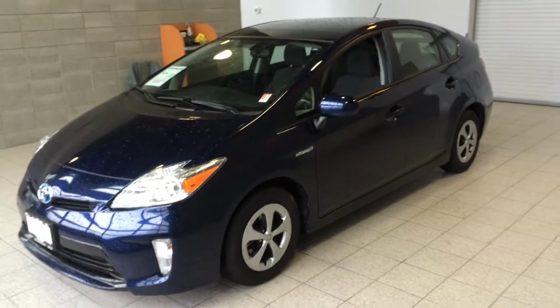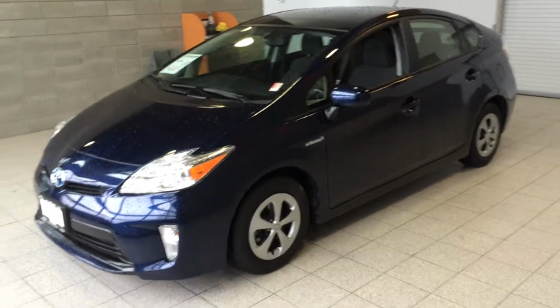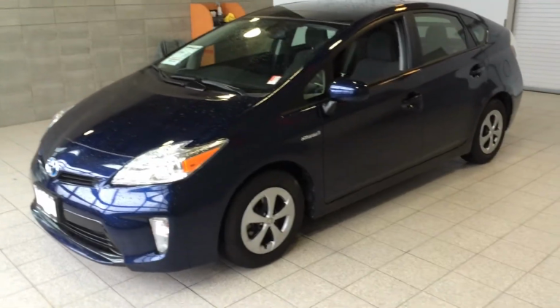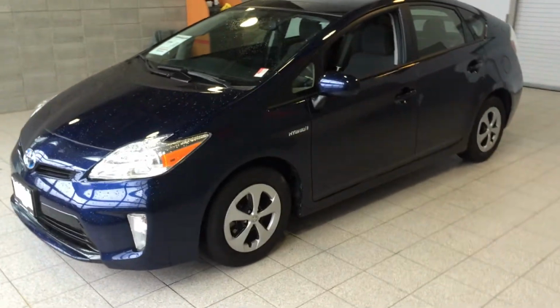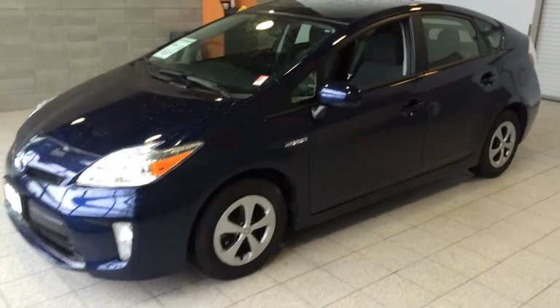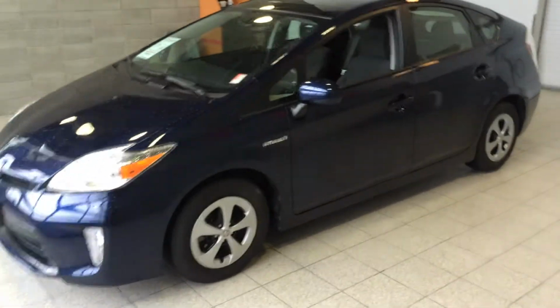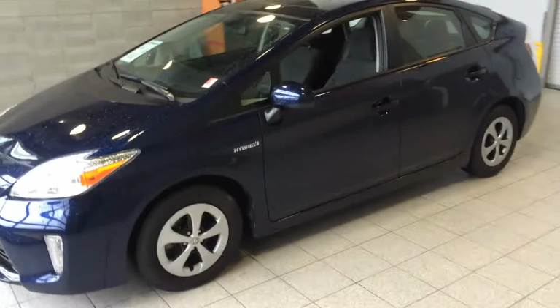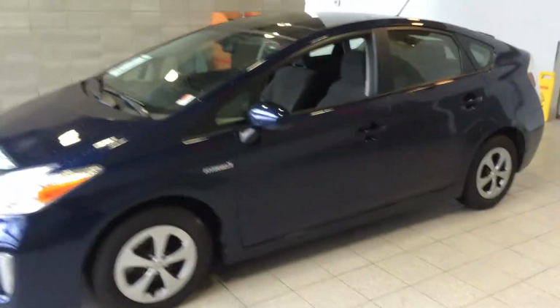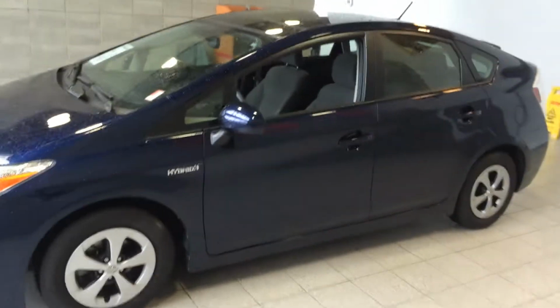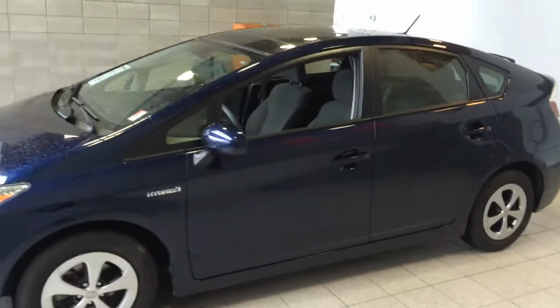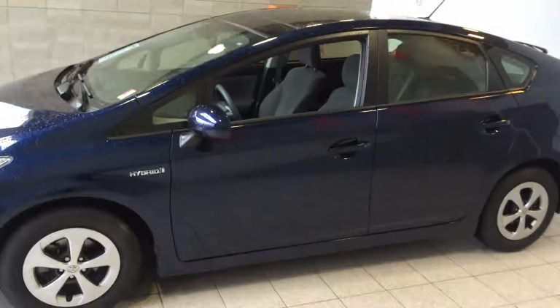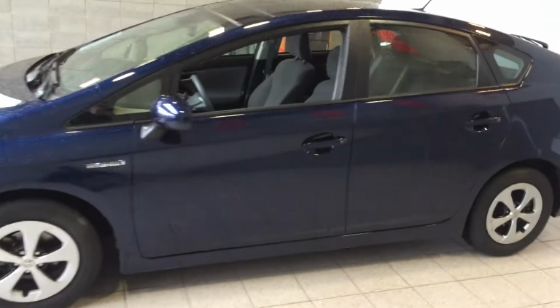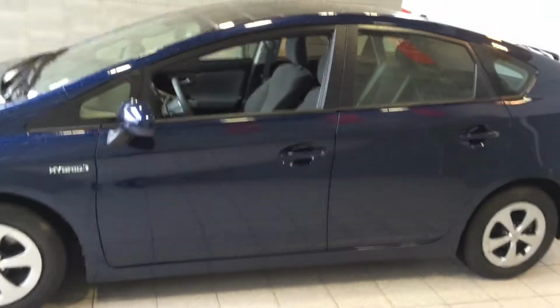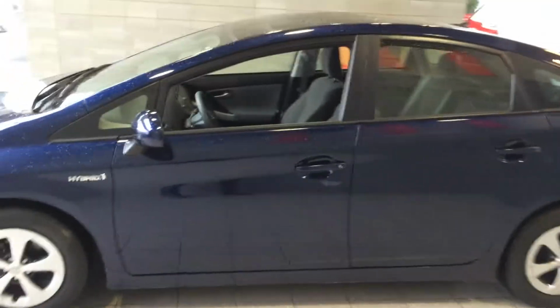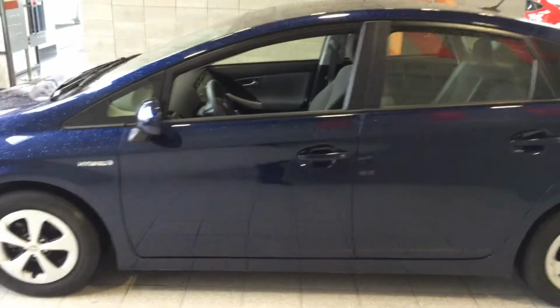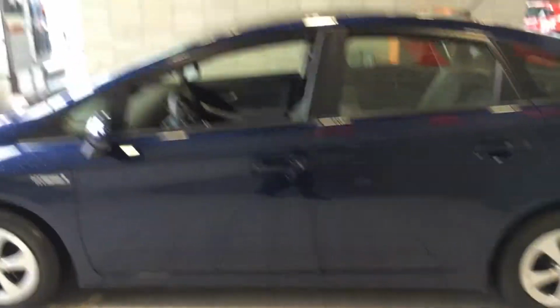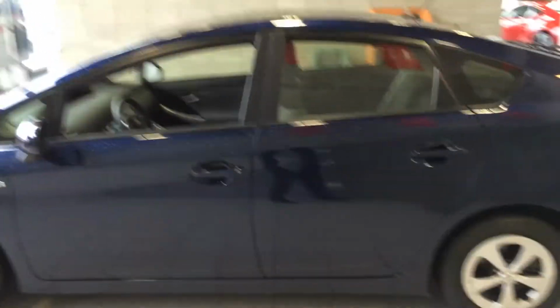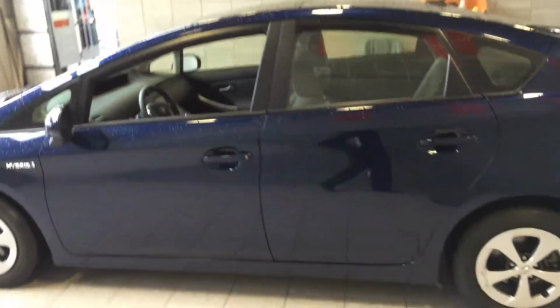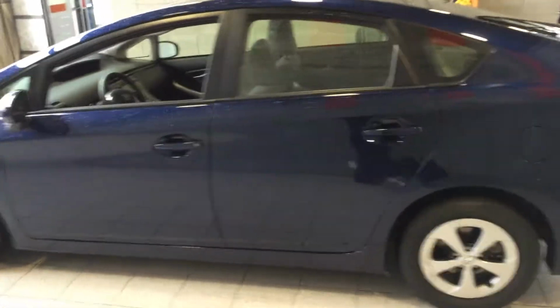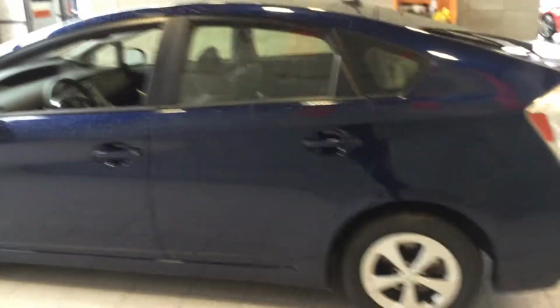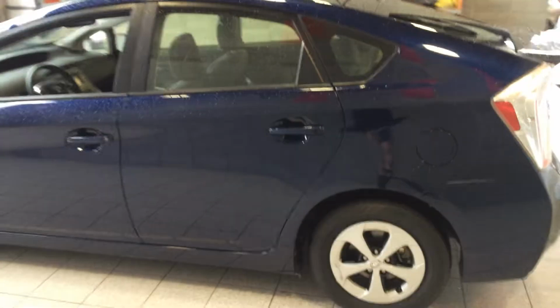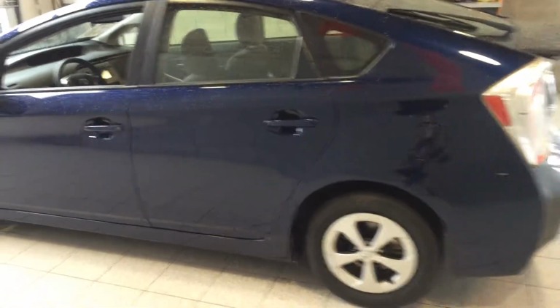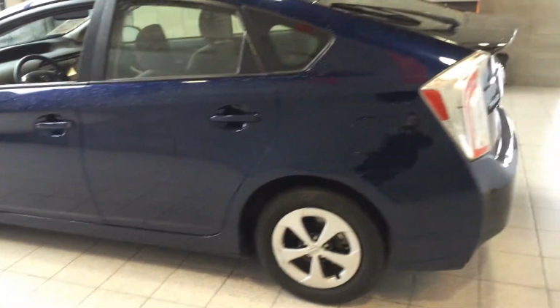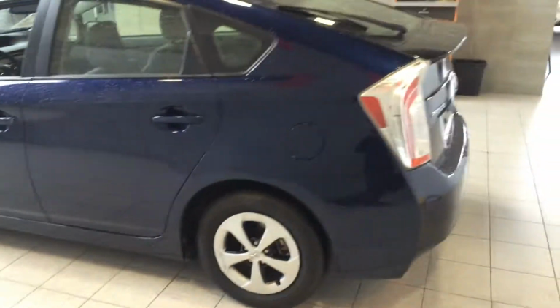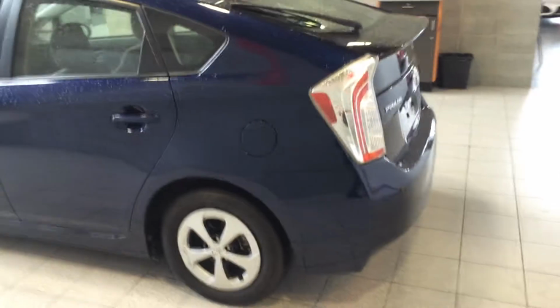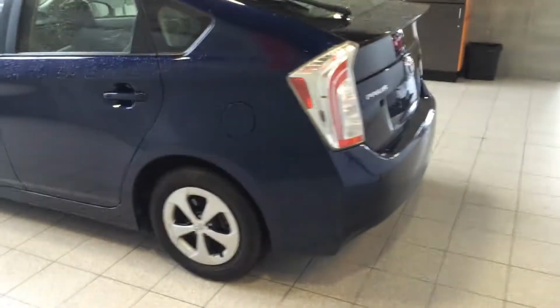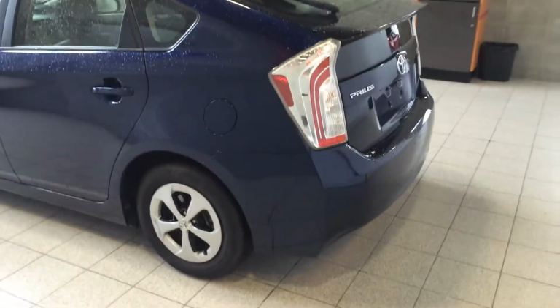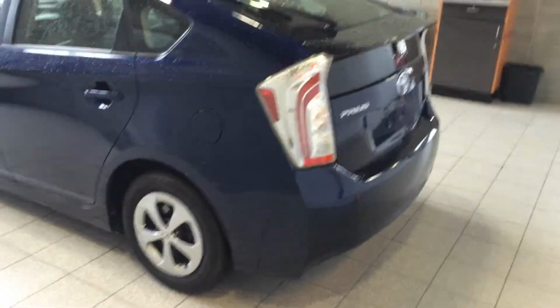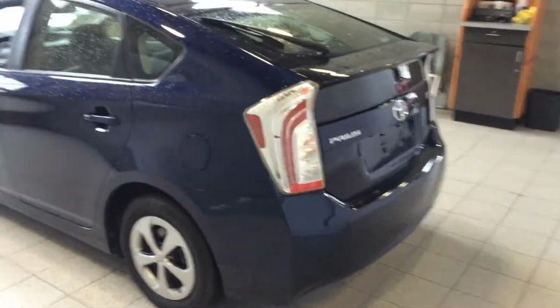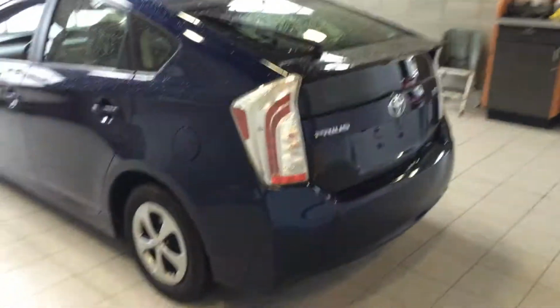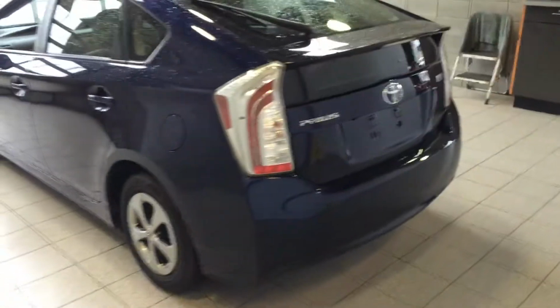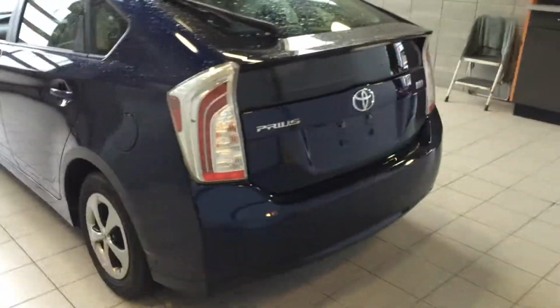Welcome to ValleyToyota.ca. We're going to take a look at a fresh trade. This is a 2013 Toyota Prius liftback. The purpose of the video is to give you a little more detailed look at the car in real time.